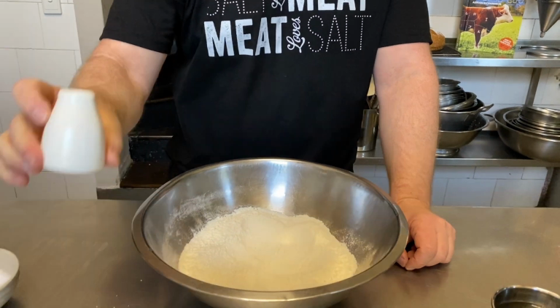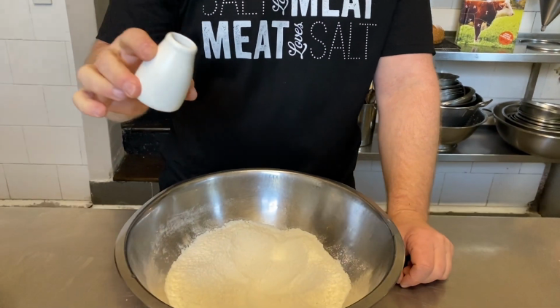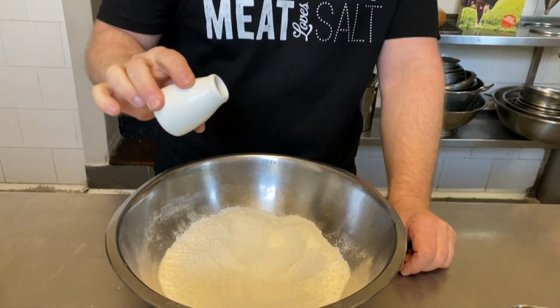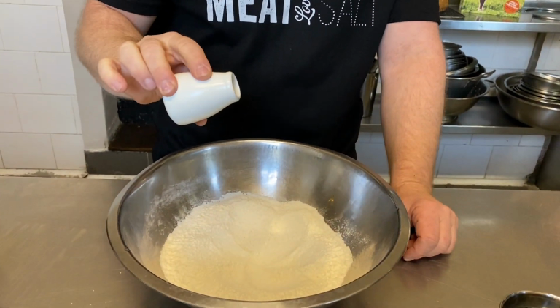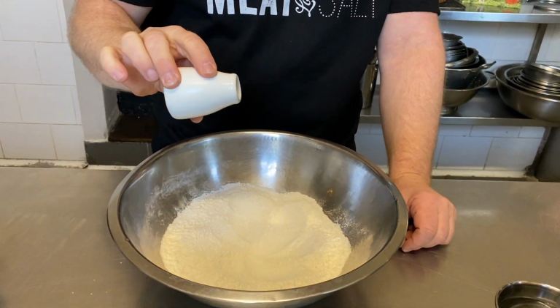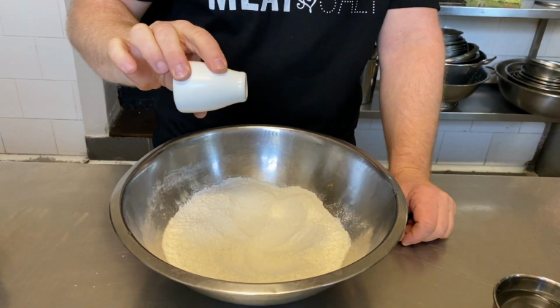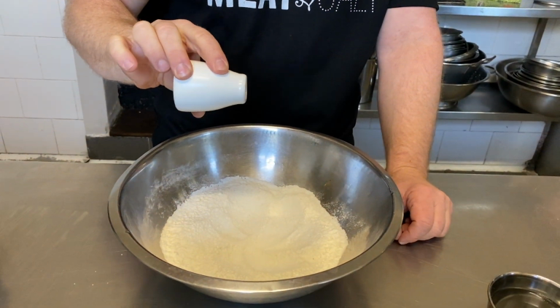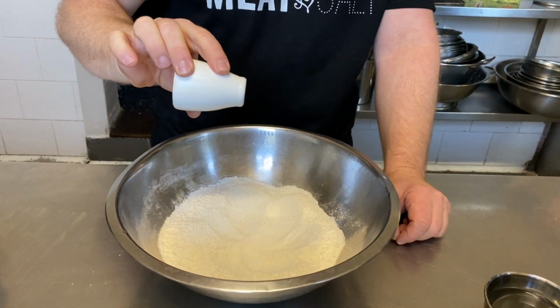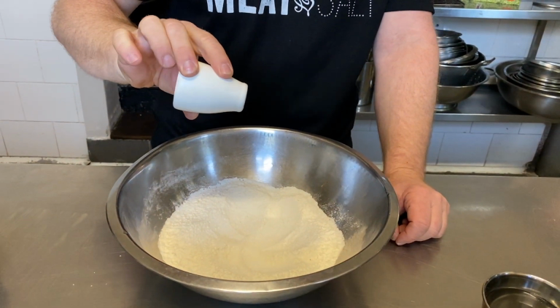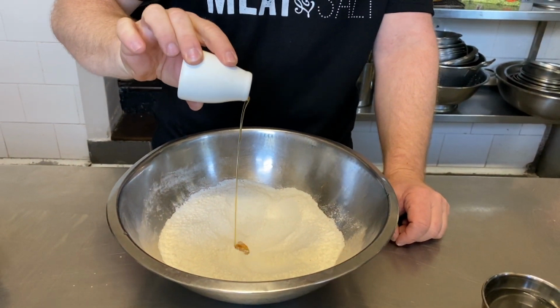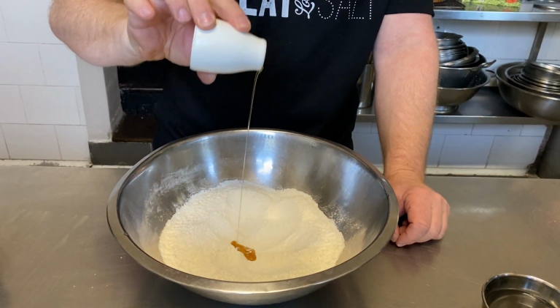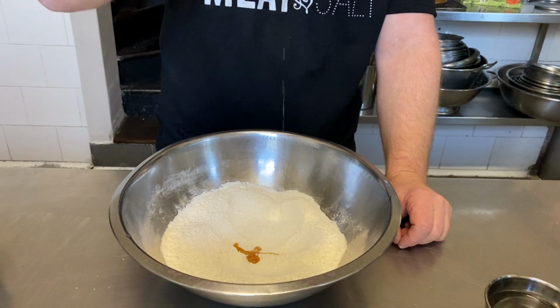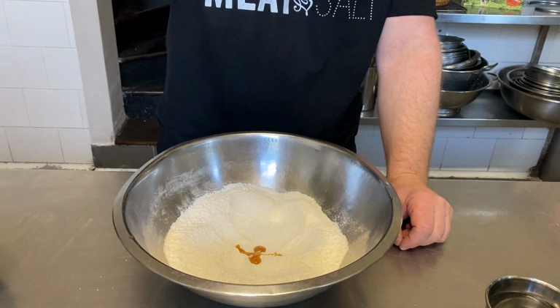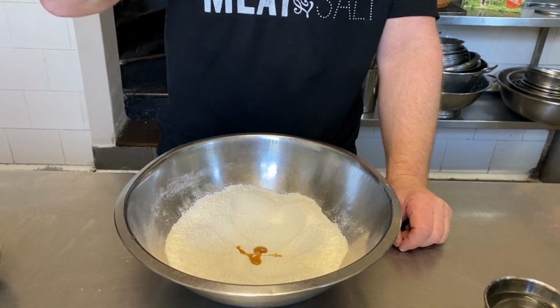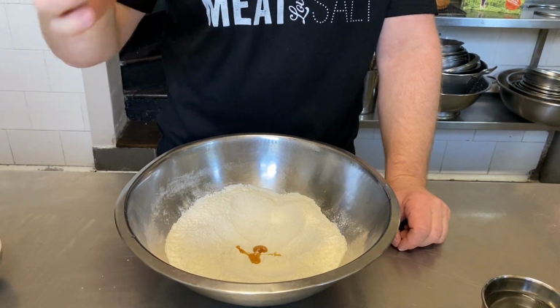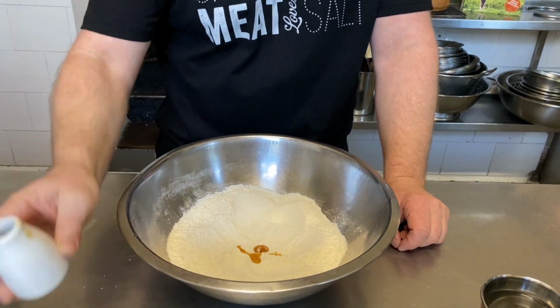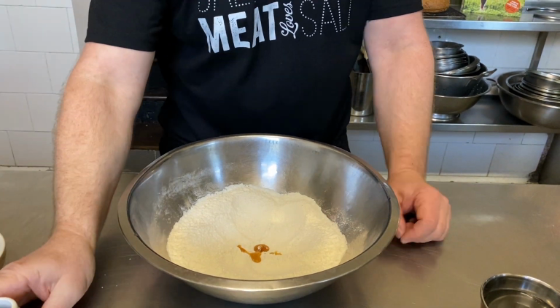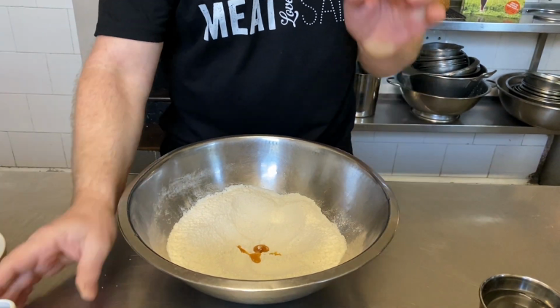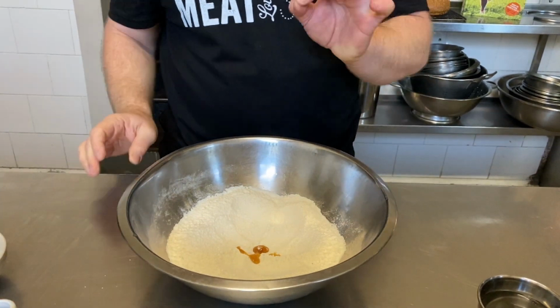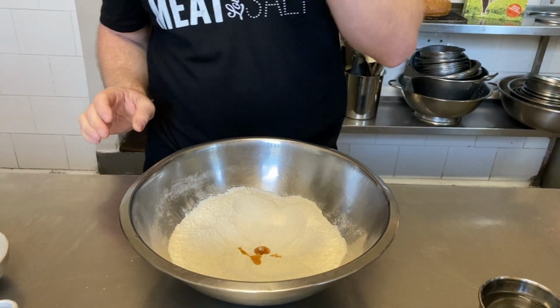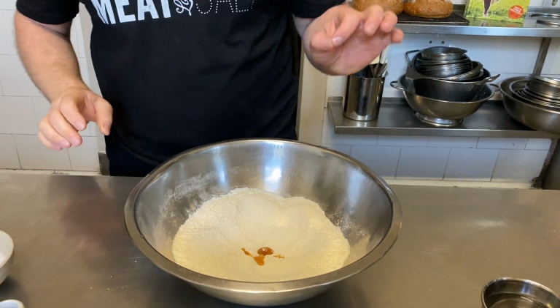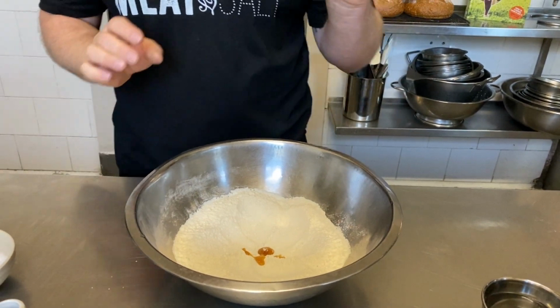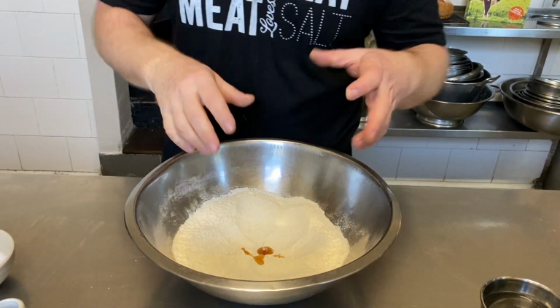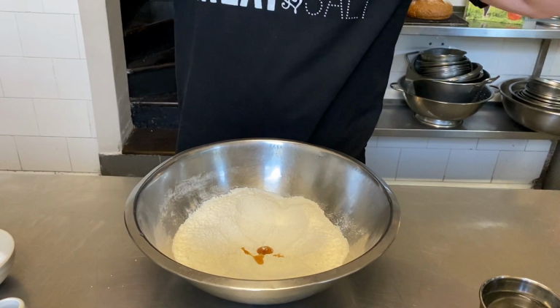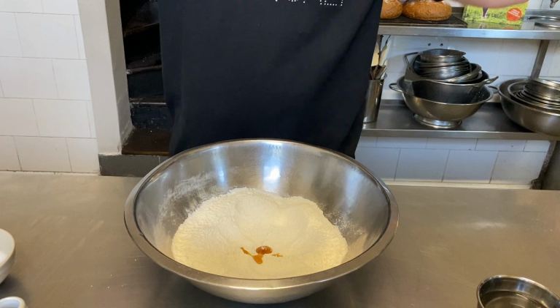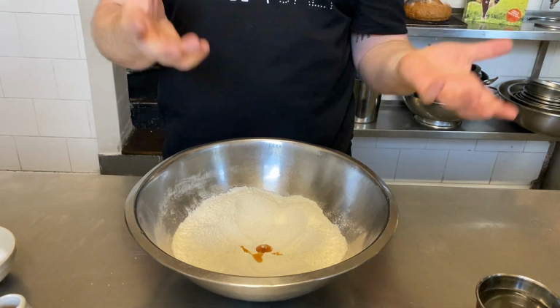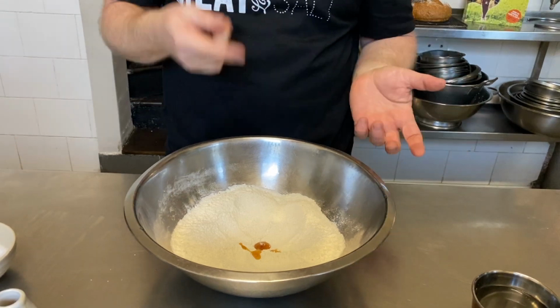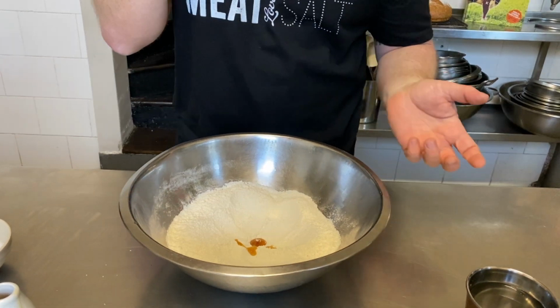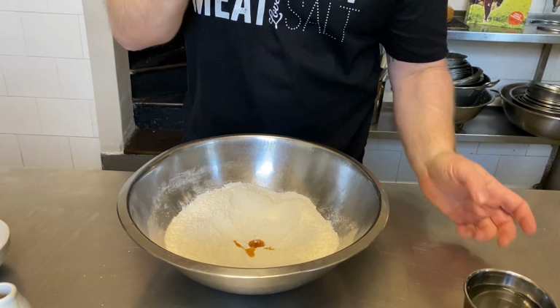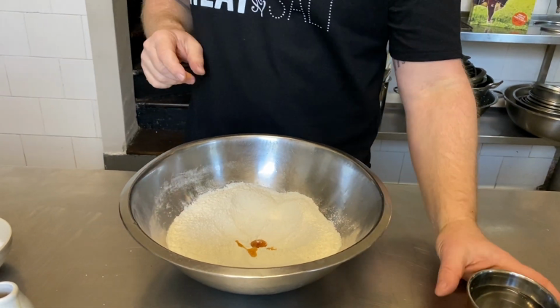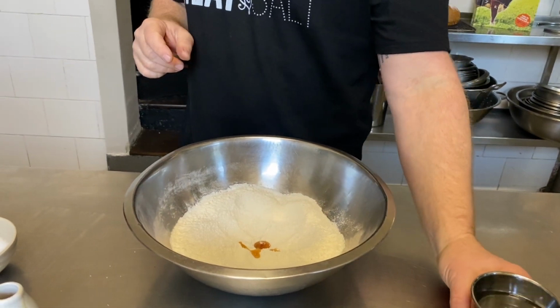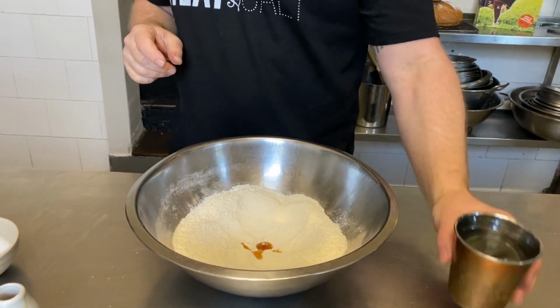A little drizzle of sesame oil. If you don't have sesame oil, don't worry — it's a great way of adding flavor and just a tiny bit is all you need. It is quite strong, so I've added about half a teaspoon.